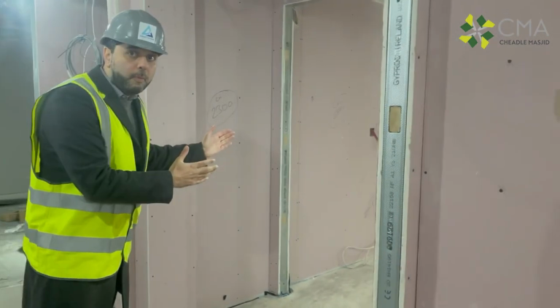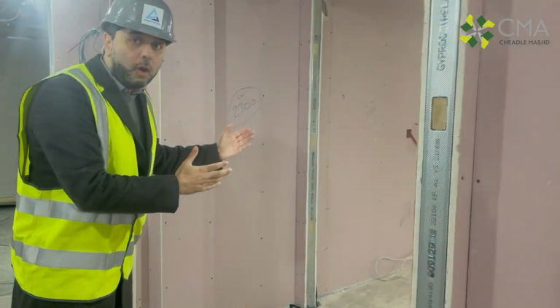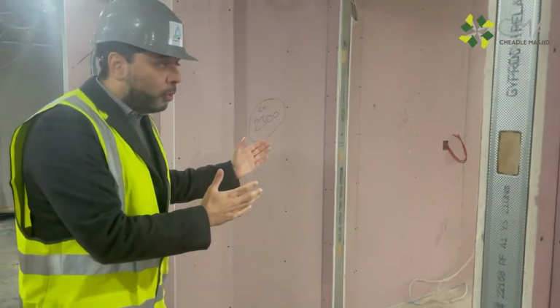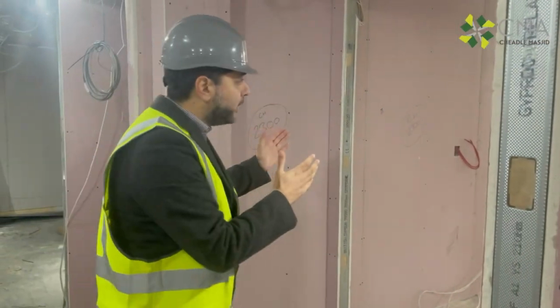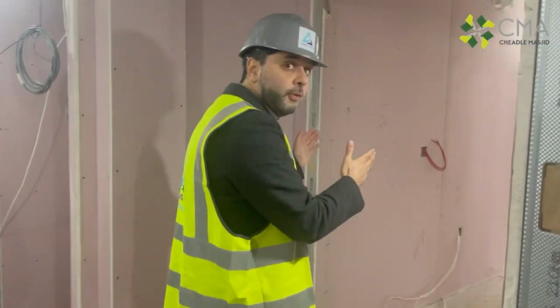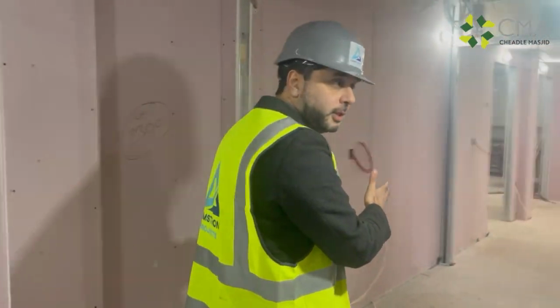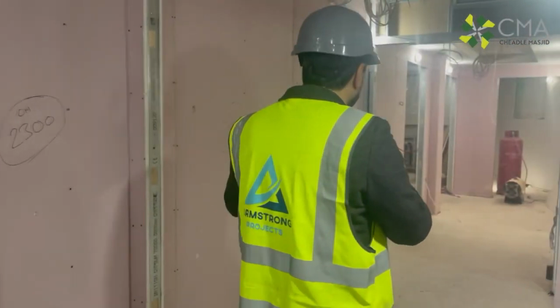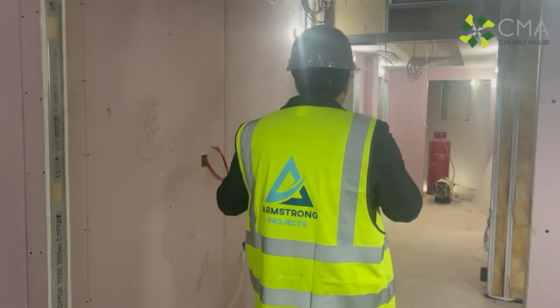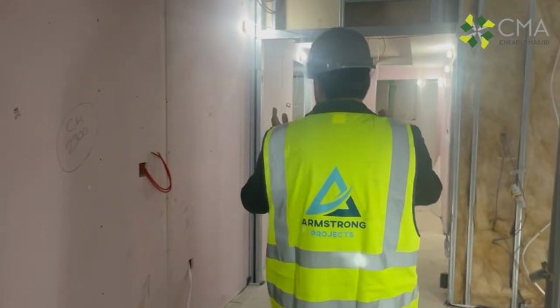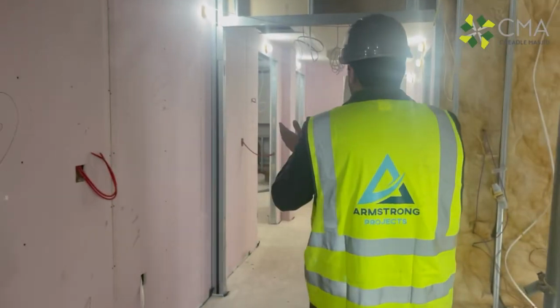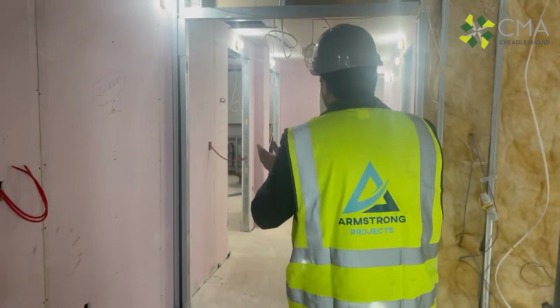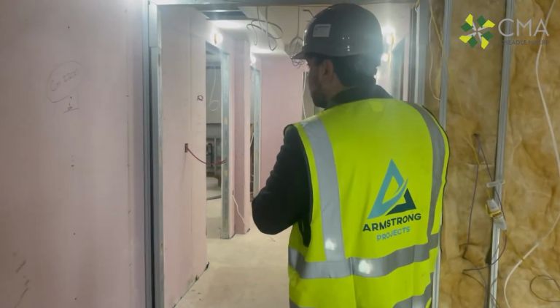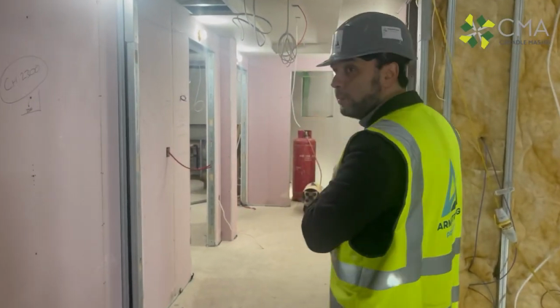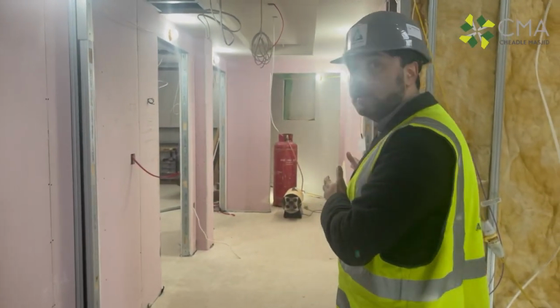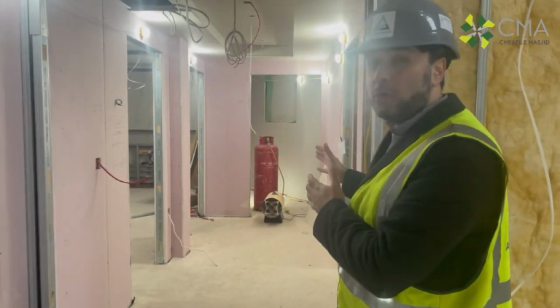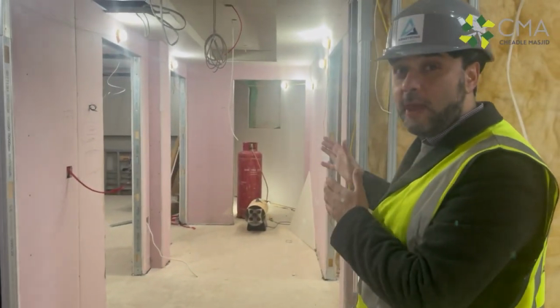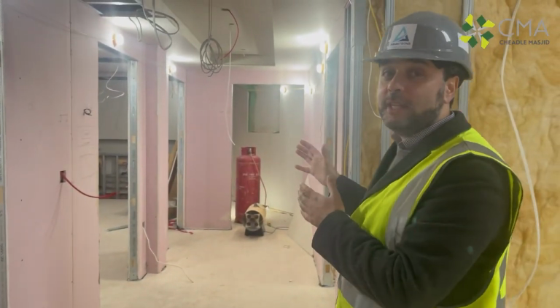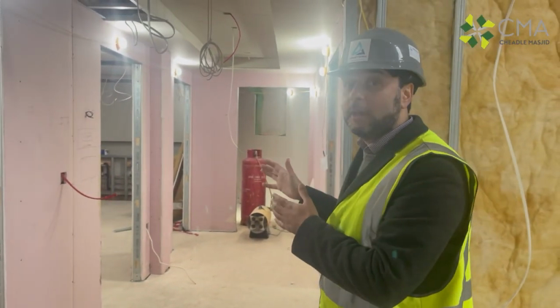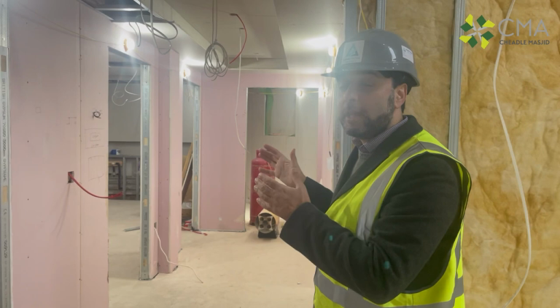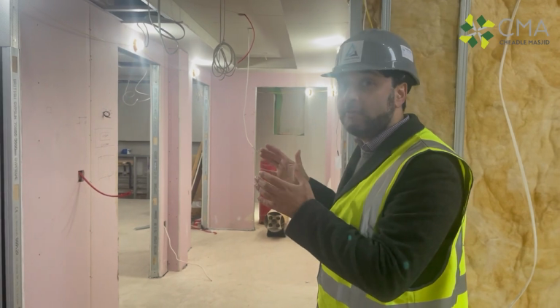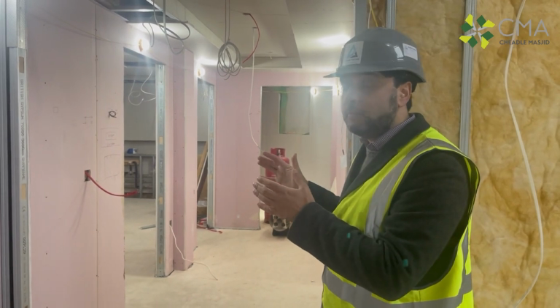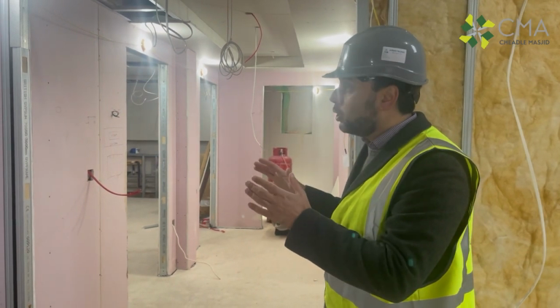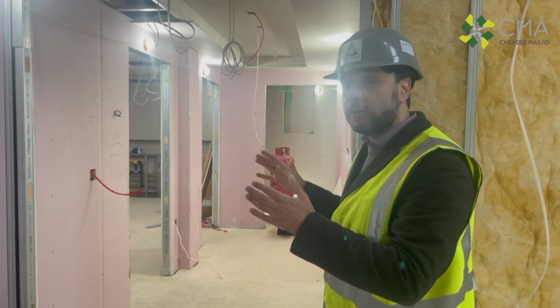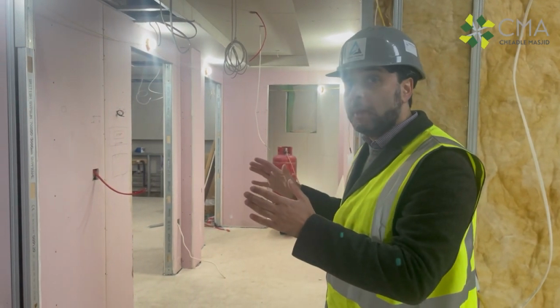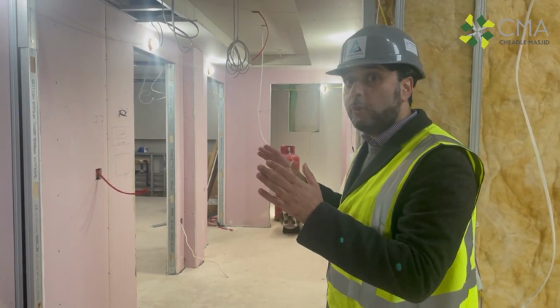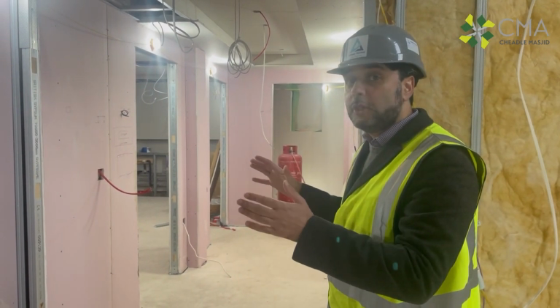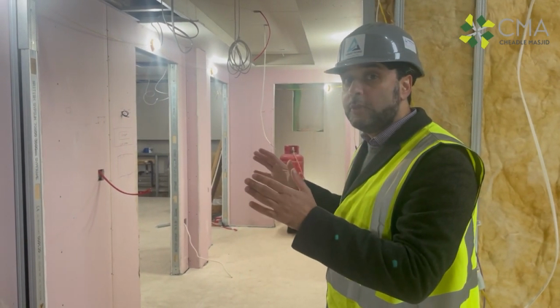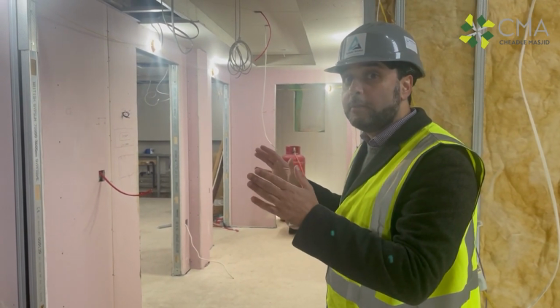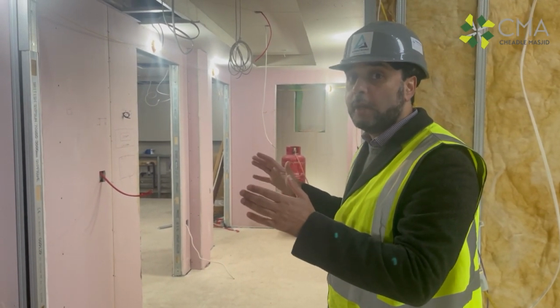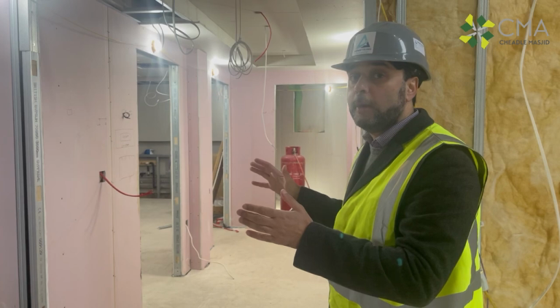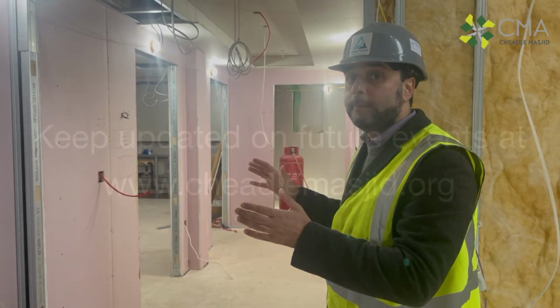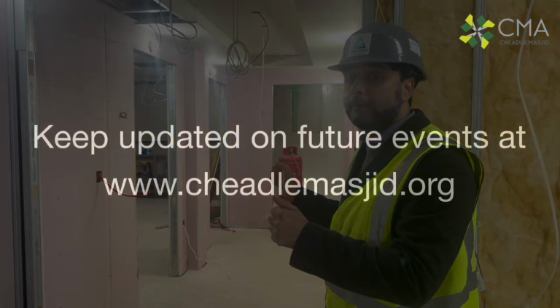On the other side we have the wudu facilities for the sisters, of course toilets and storage space. It's a really hefty basement — a great investment. It's not a cheap part to do, but it will really serve the community and the masjid, inshallah.